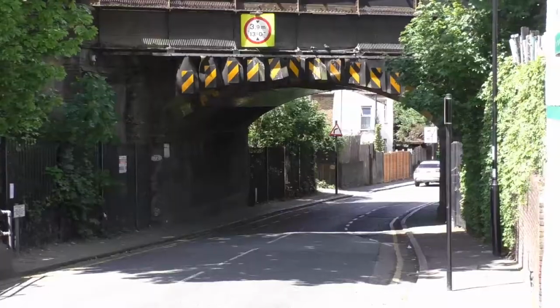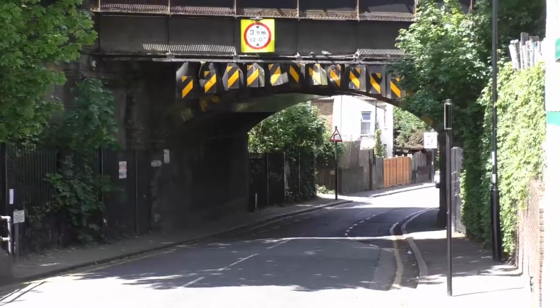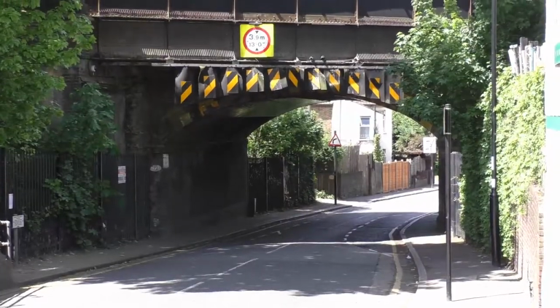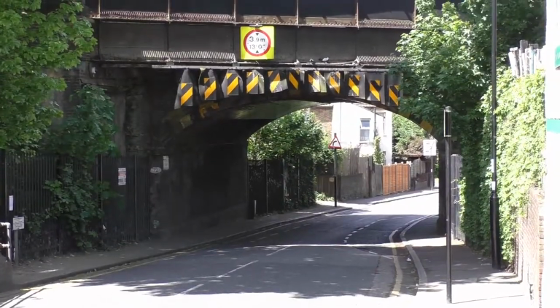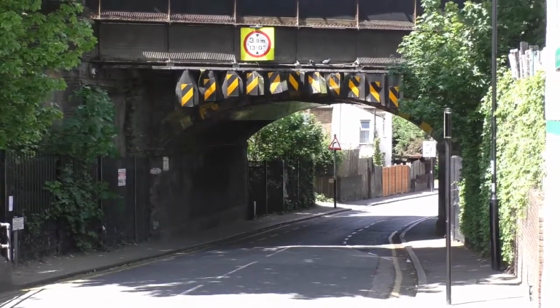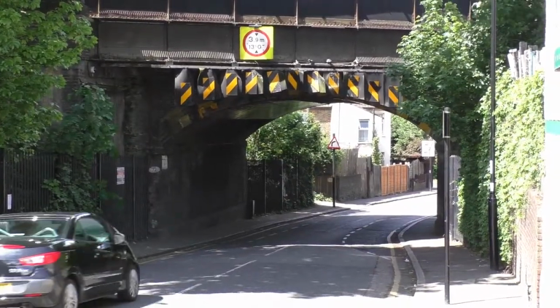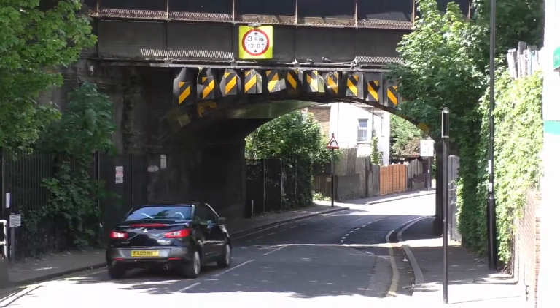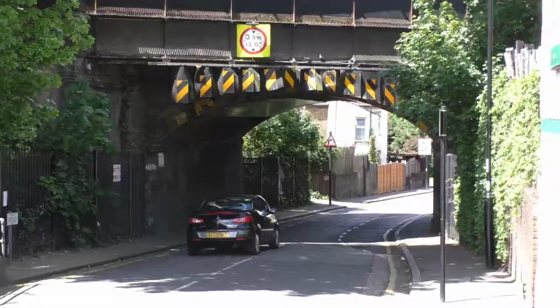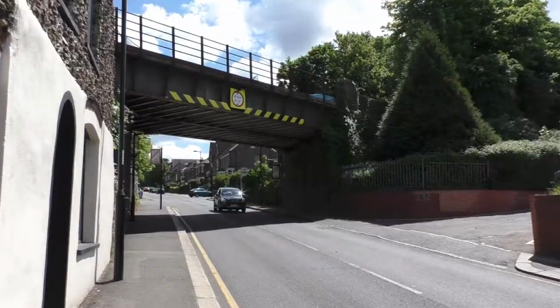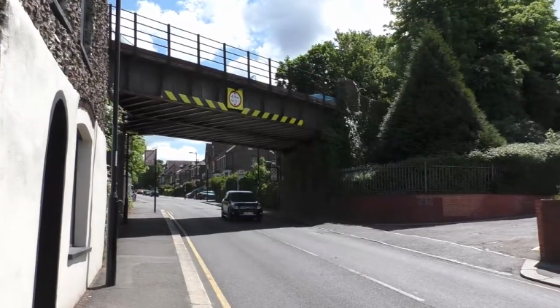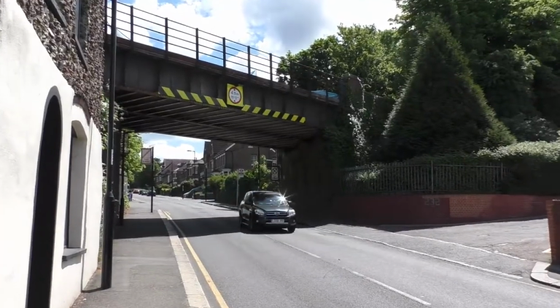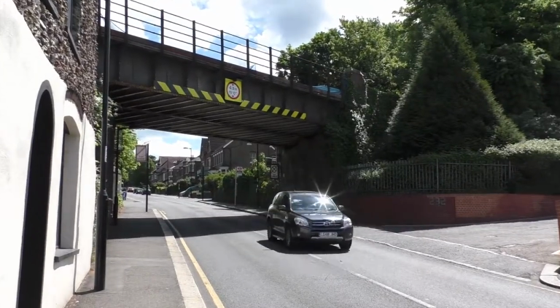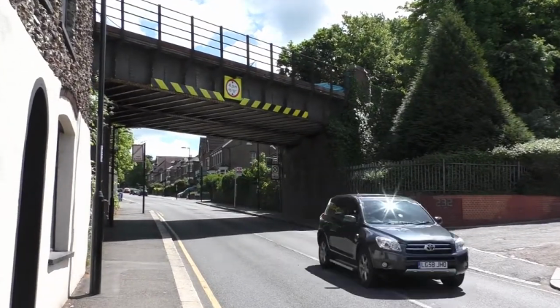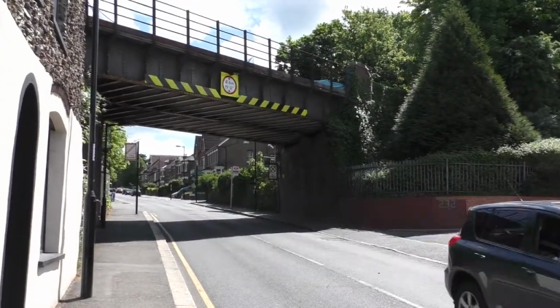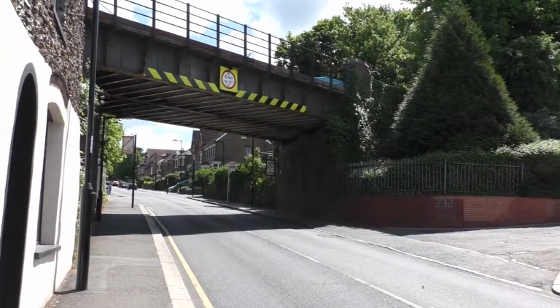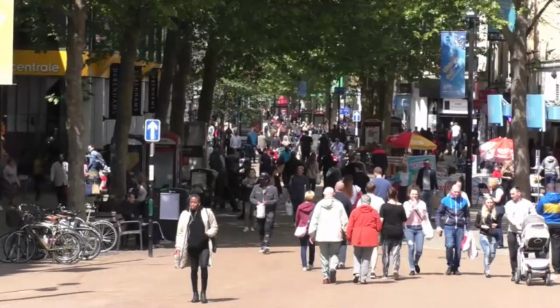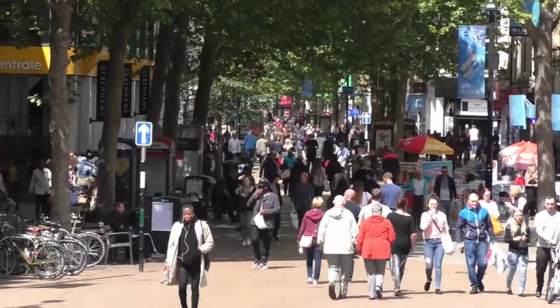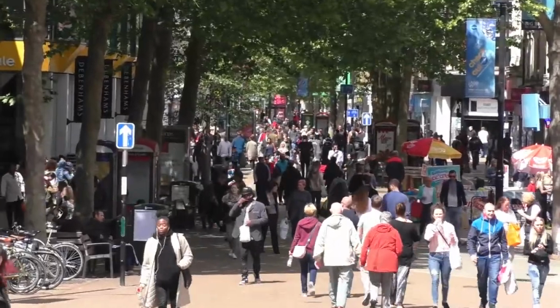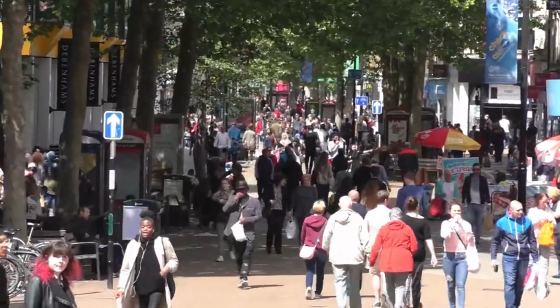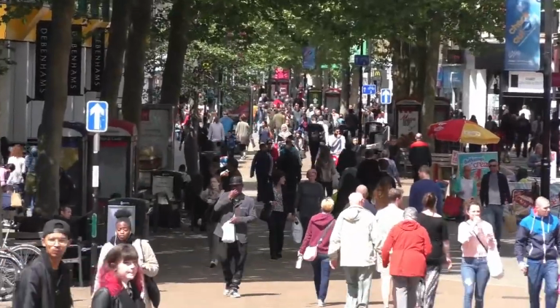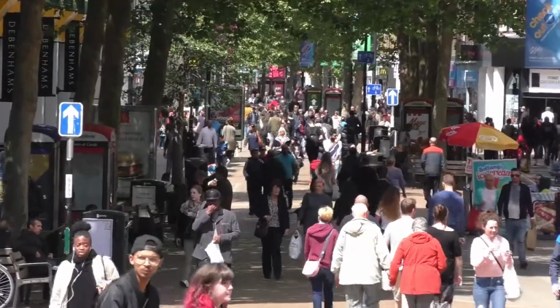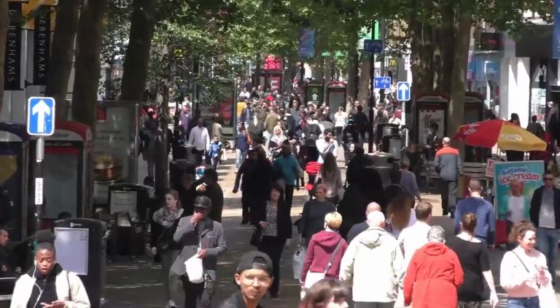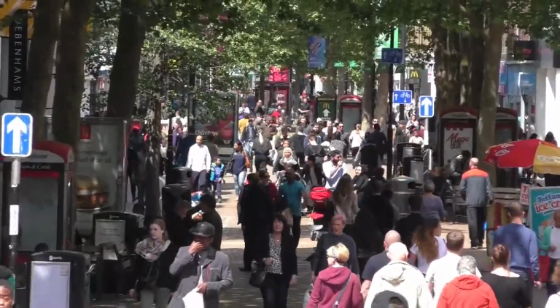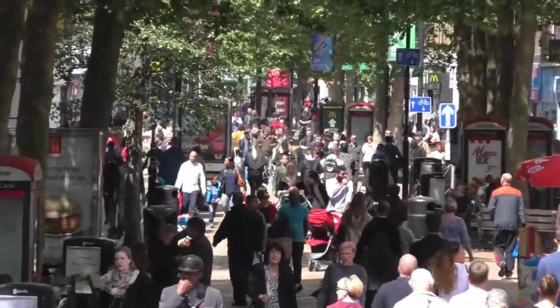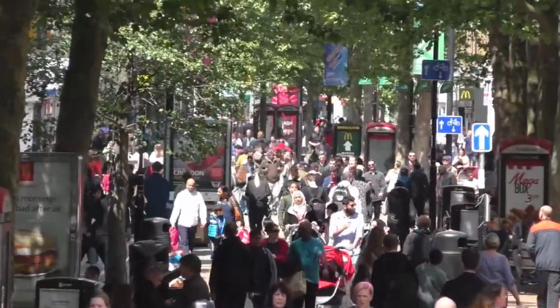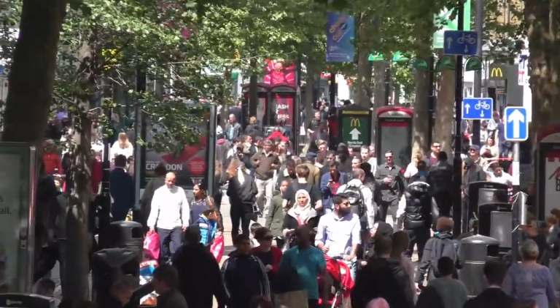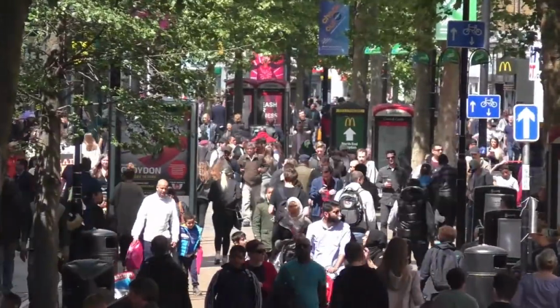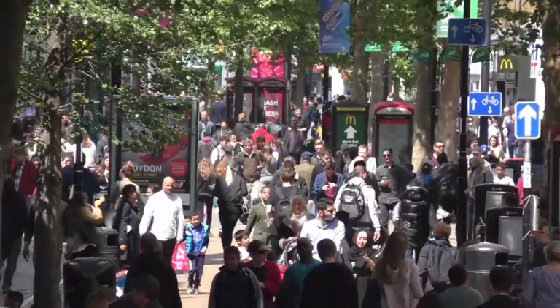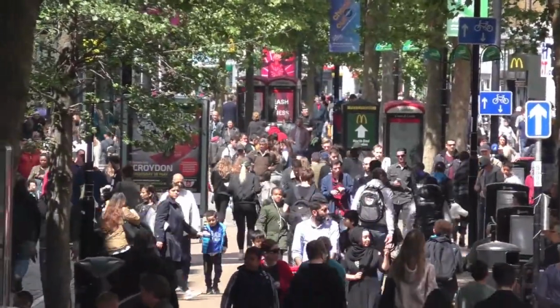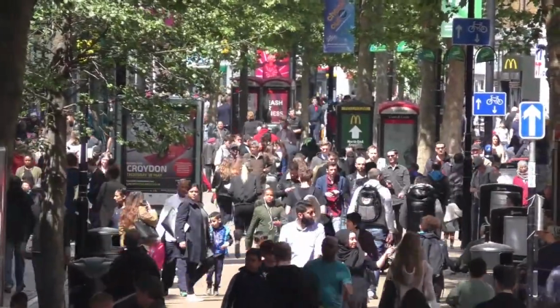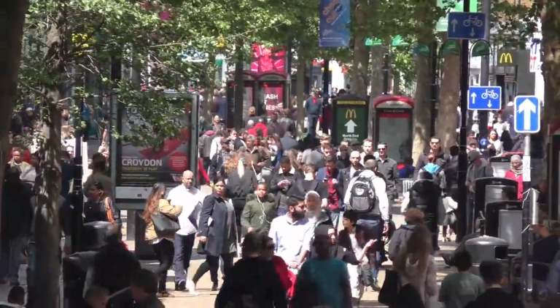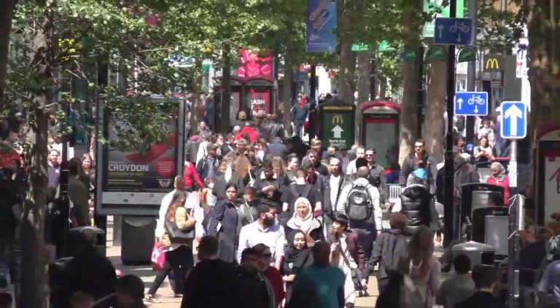There are two railway bridges either side of the entrance to the complex, so you'll need to keep loads below 3.5 metres. And Croydon, with its booming city centre and the growing interest in city-produced craft beer, would seem a likely spot to explore.